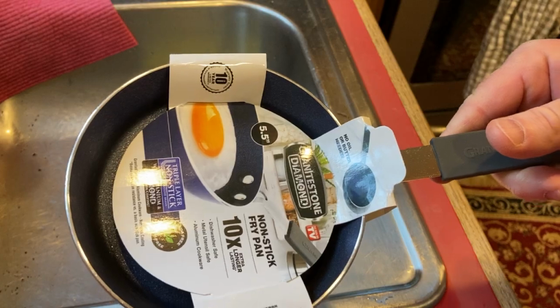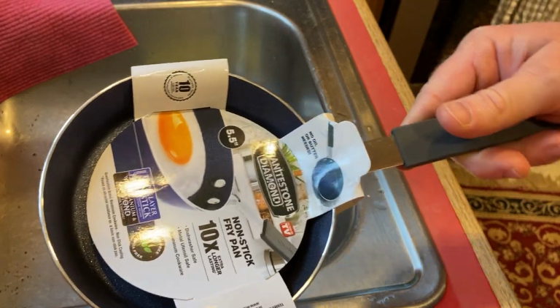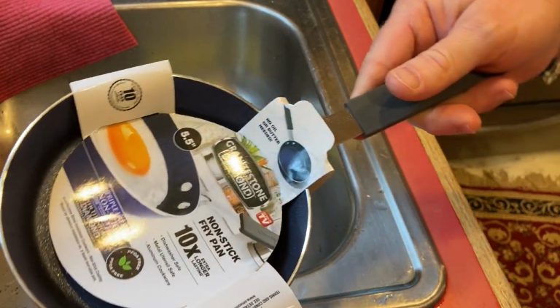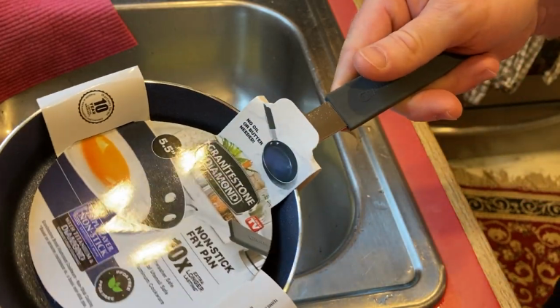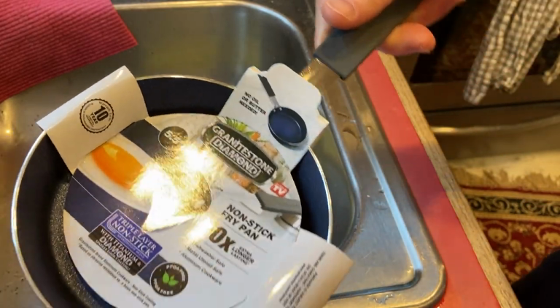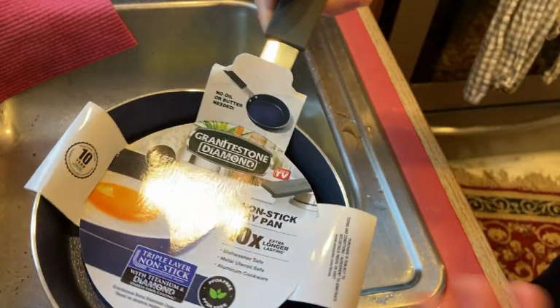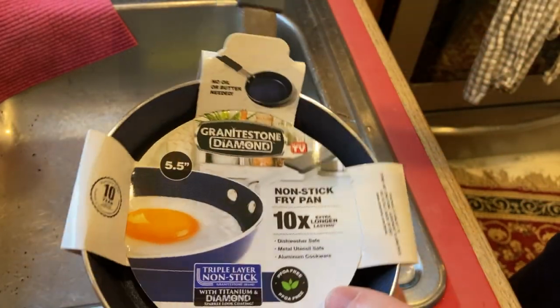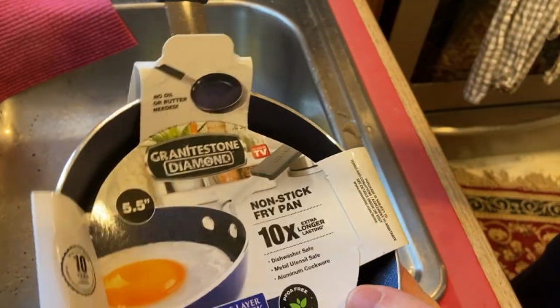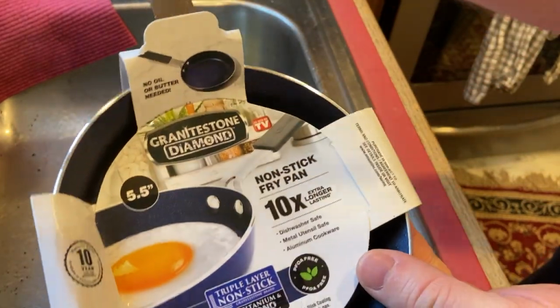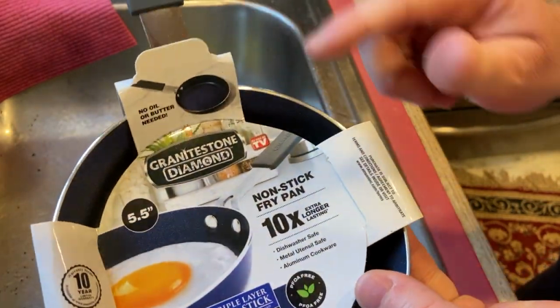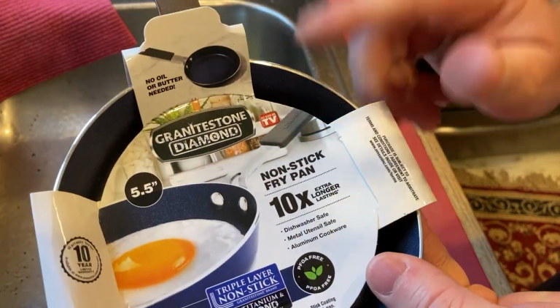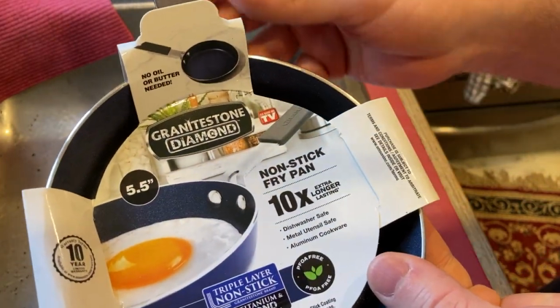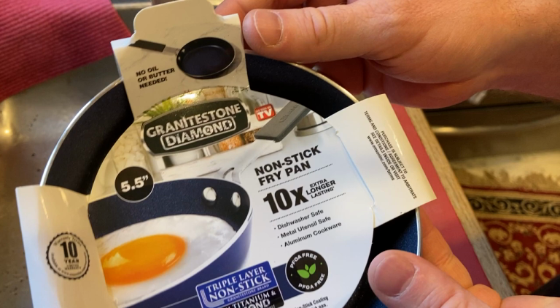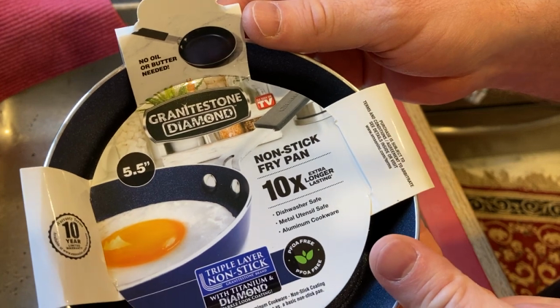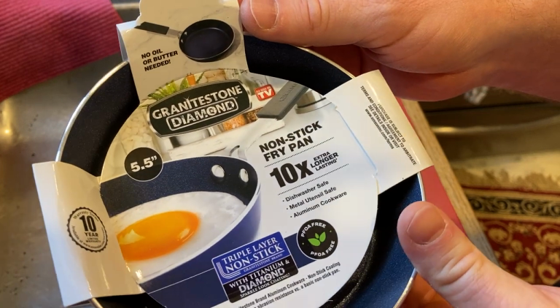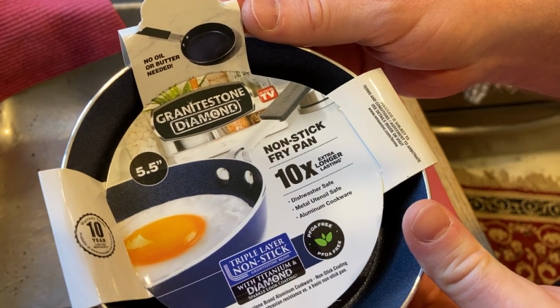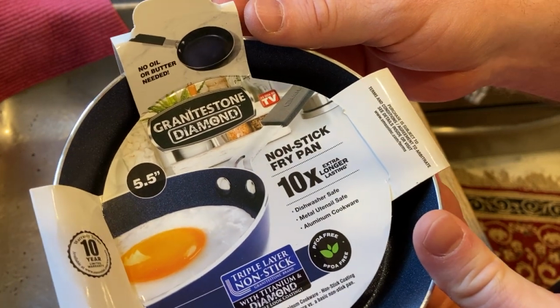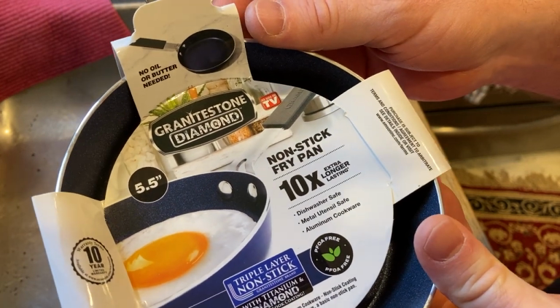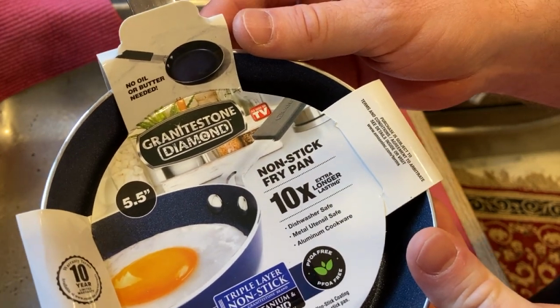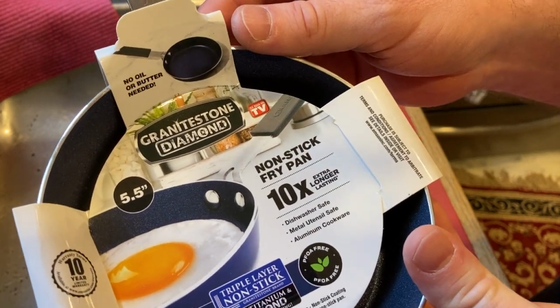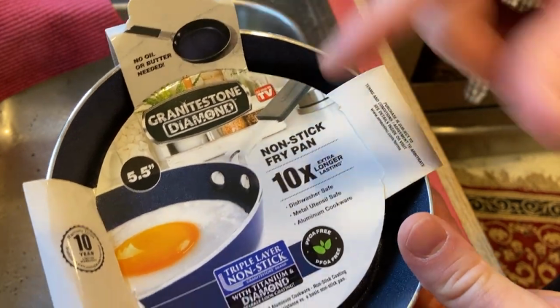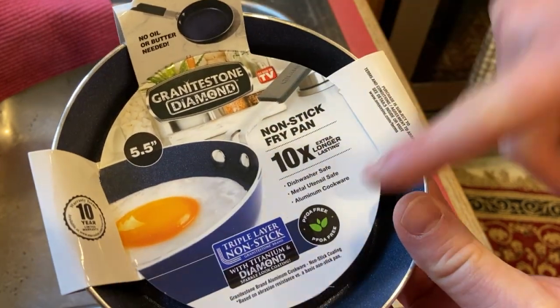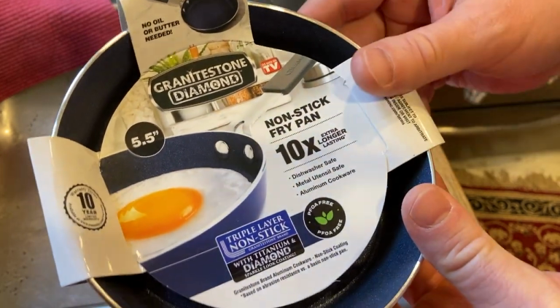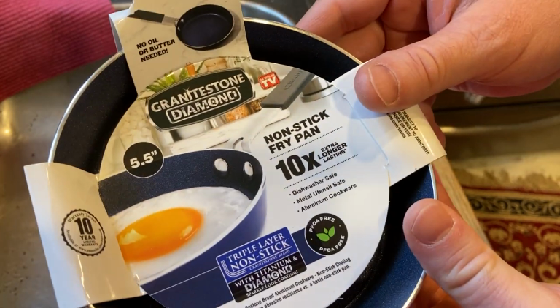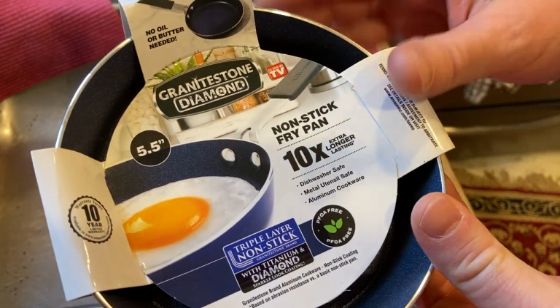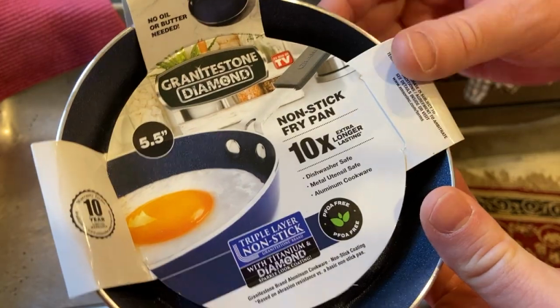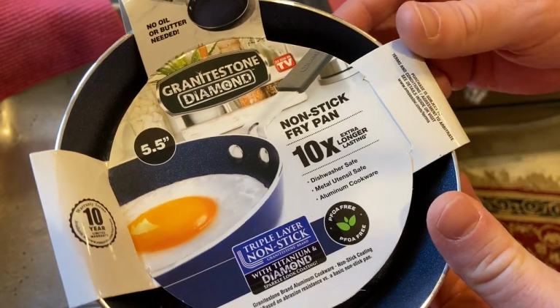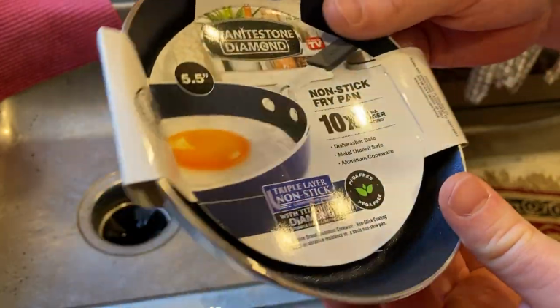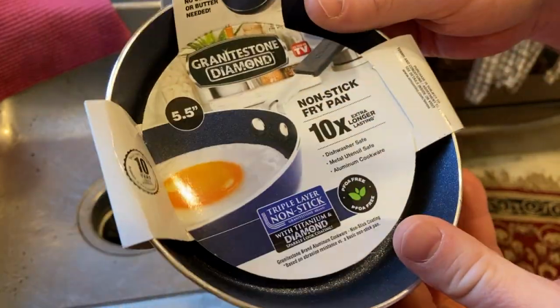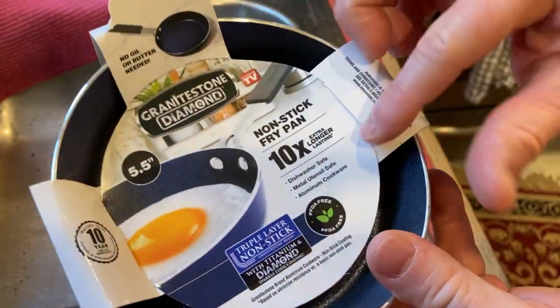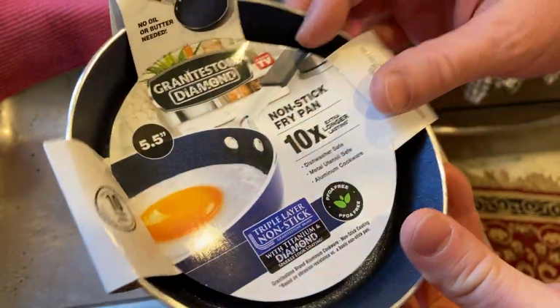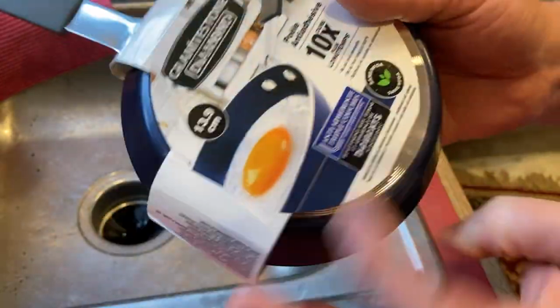In this video, we're going to be testing out this pan. This is Granite Stone Diamond and this is a nonstick fry pan. It's dishwasher safe, metal utensil safe, and it says it's aluminum cookware.